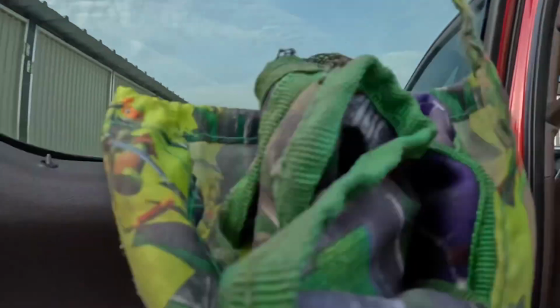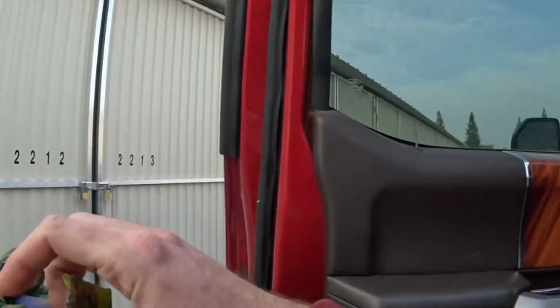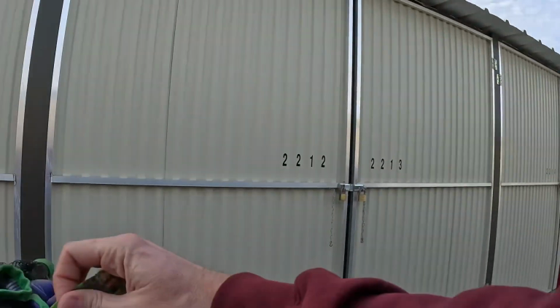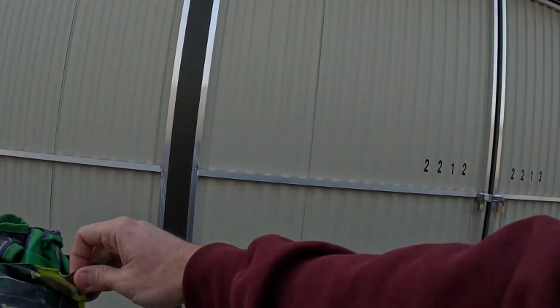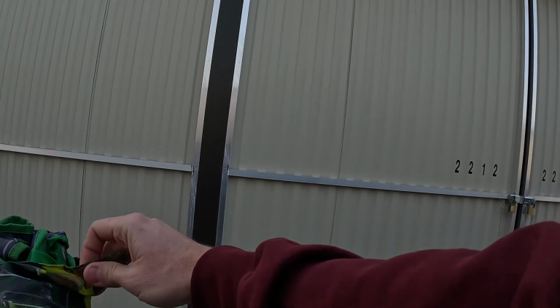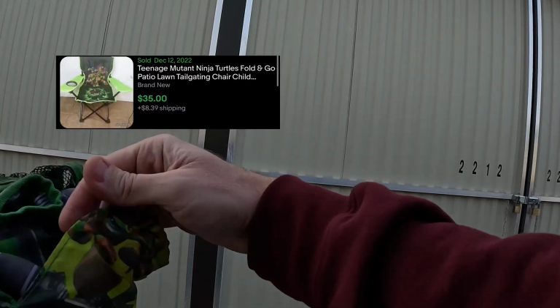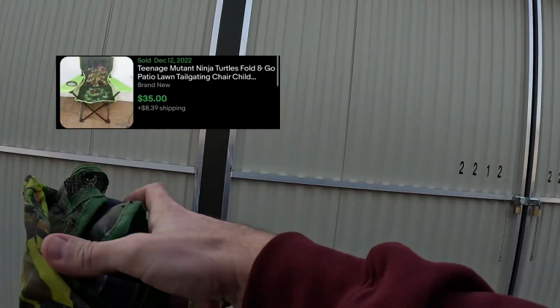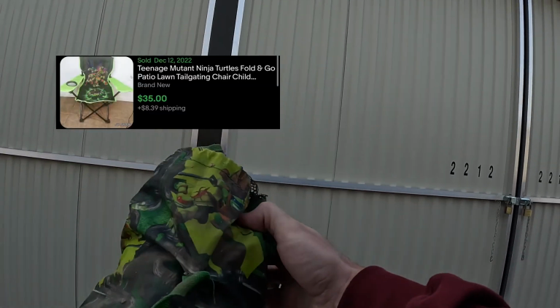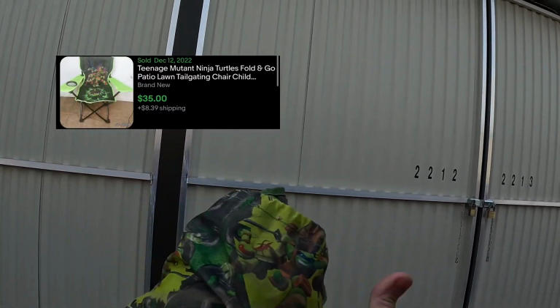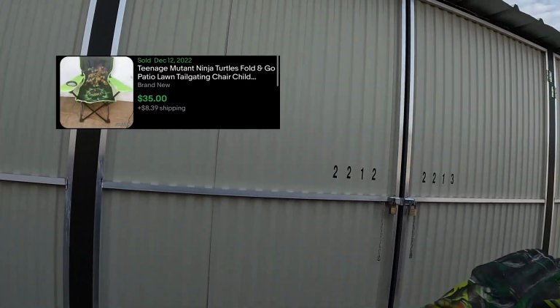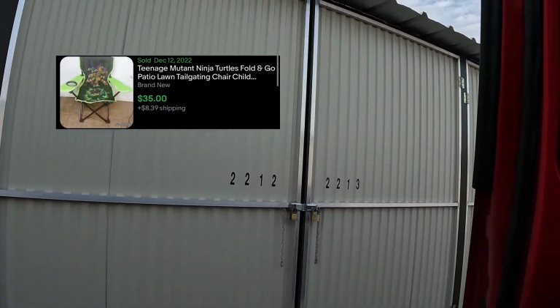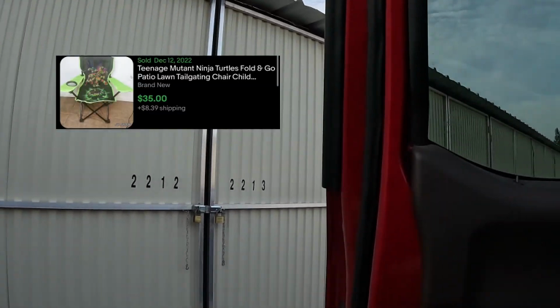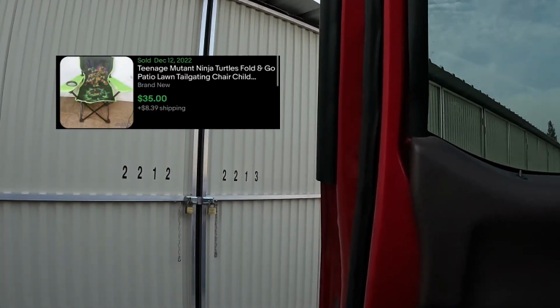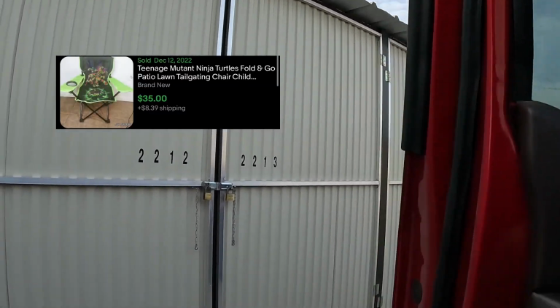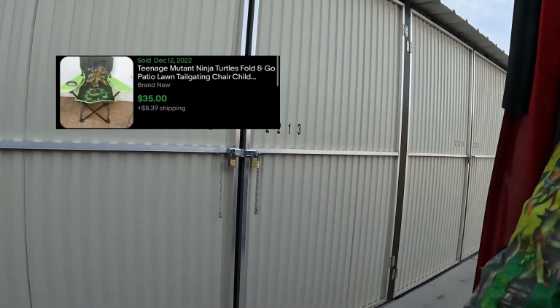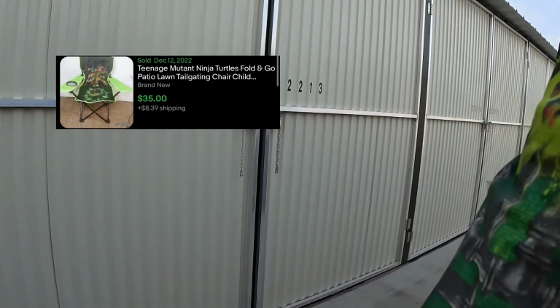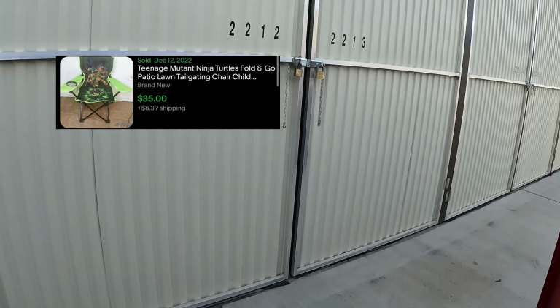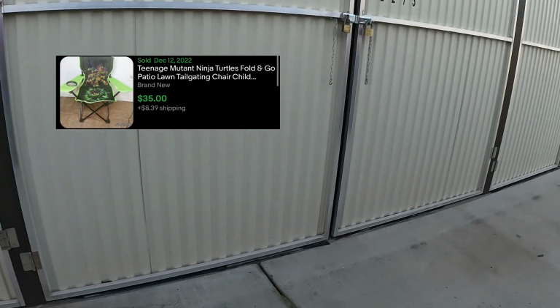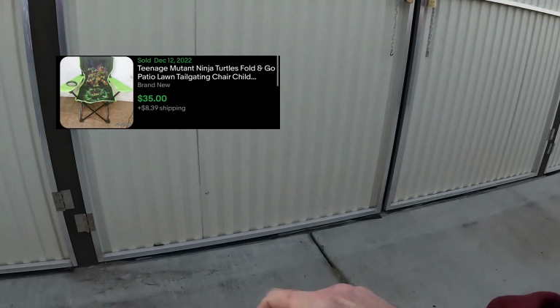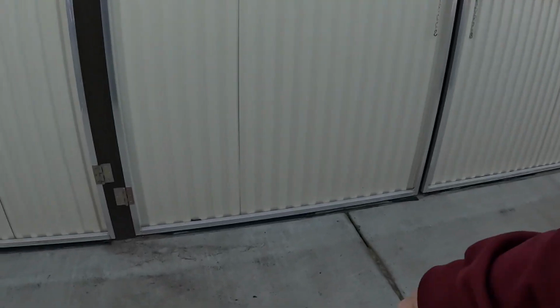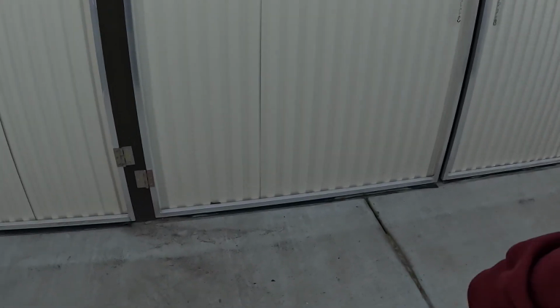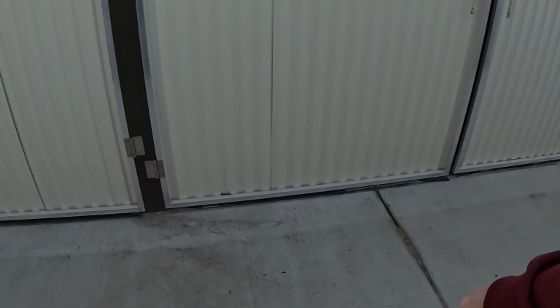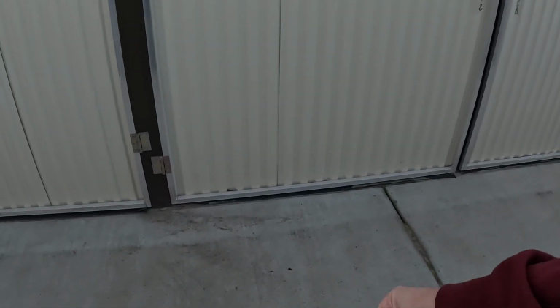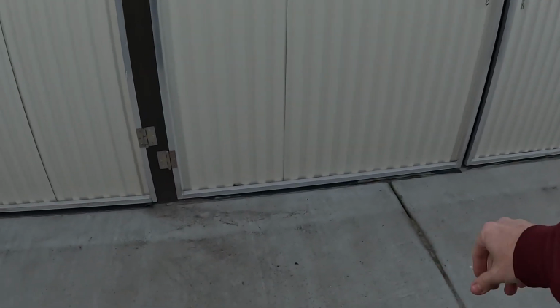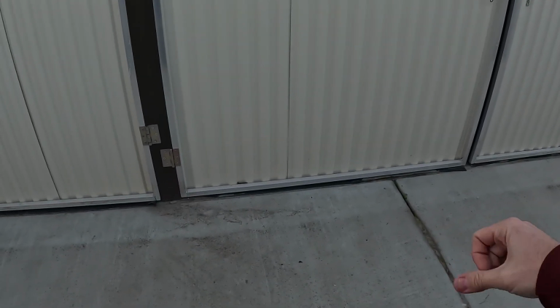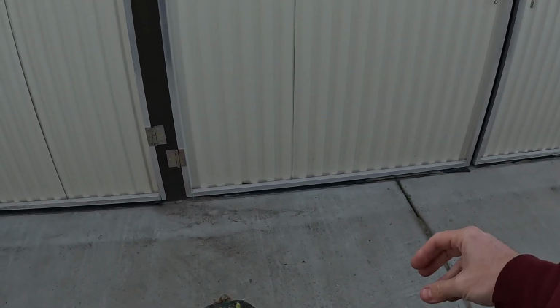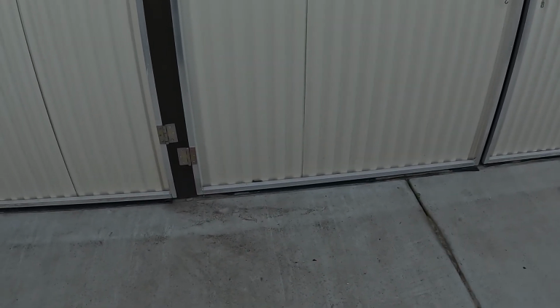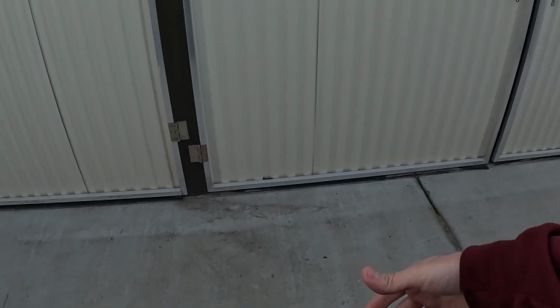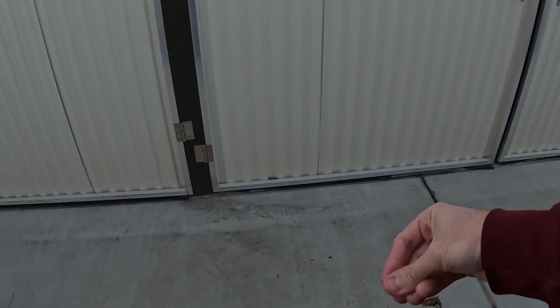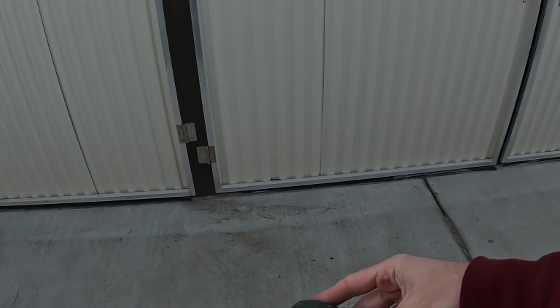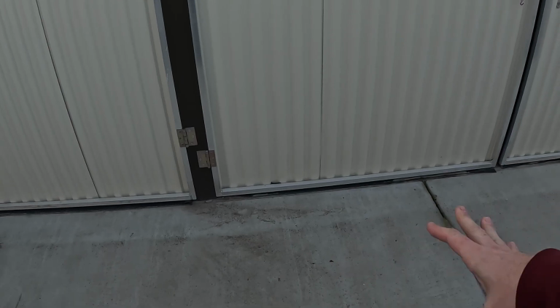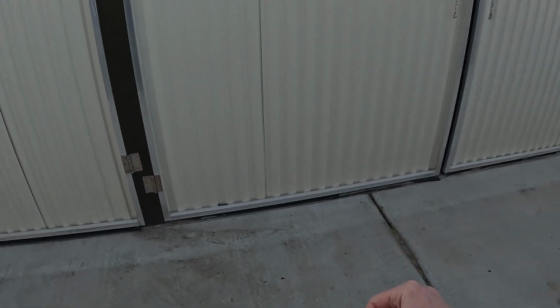I don't know what this is — some sort of Ninja Turtles chair. It's actually kind of cool. I can do without the spider web spider egg things, though.